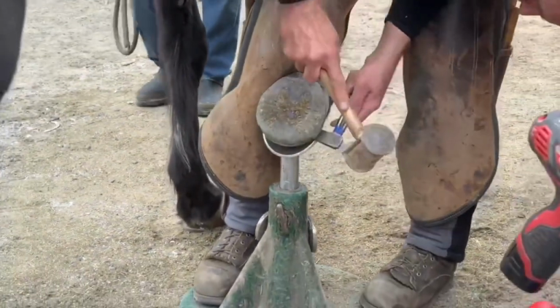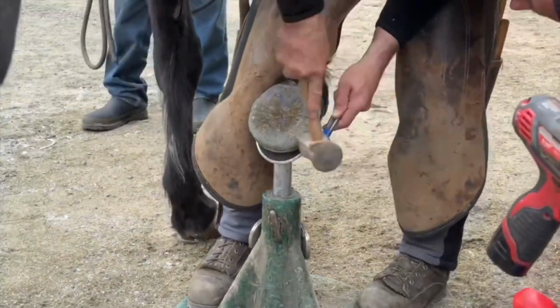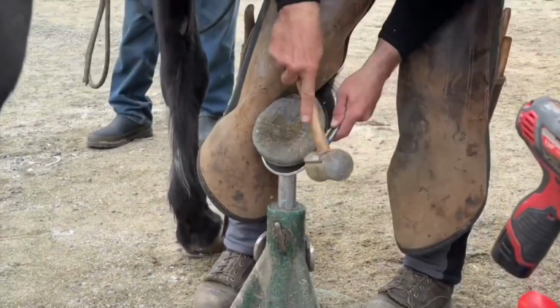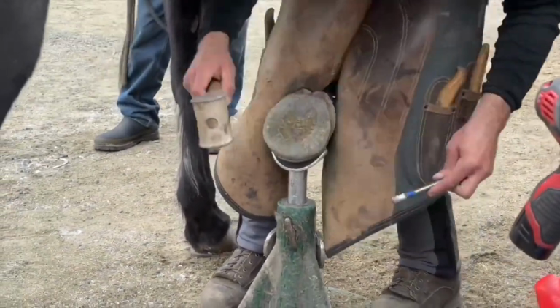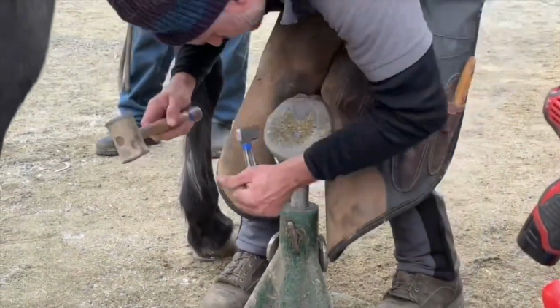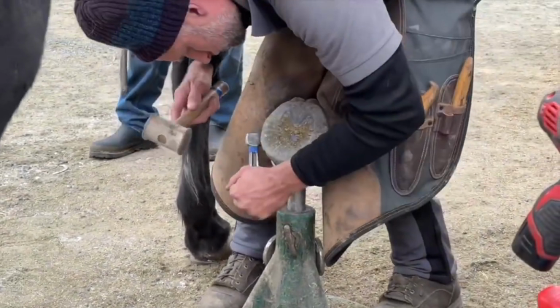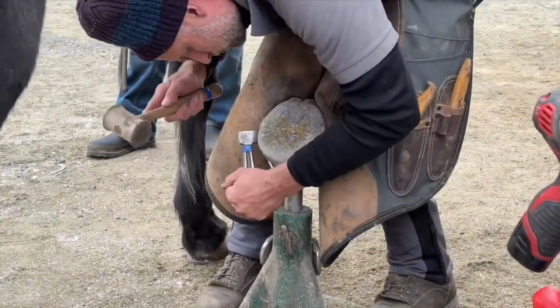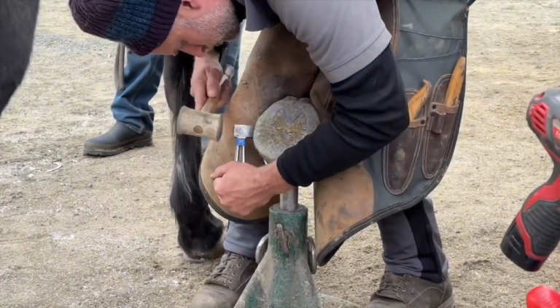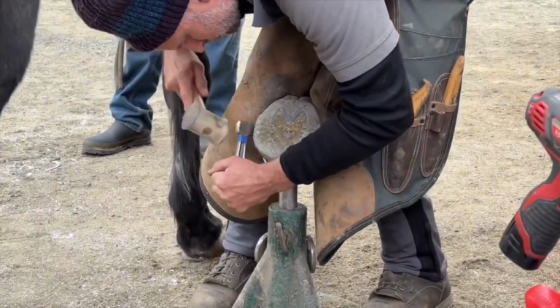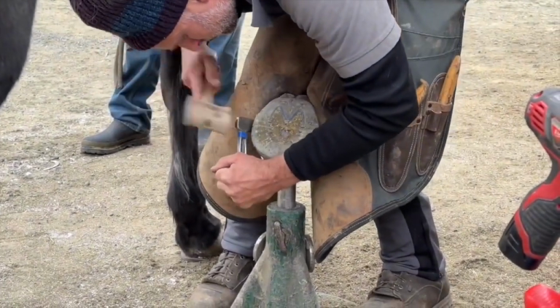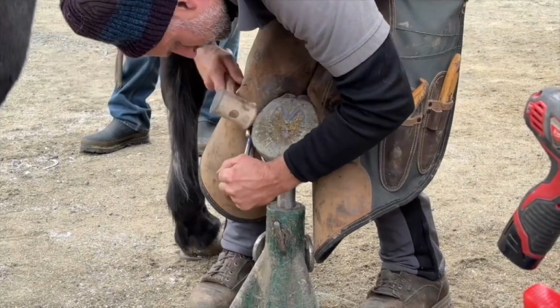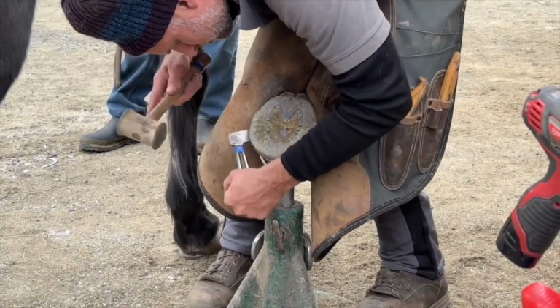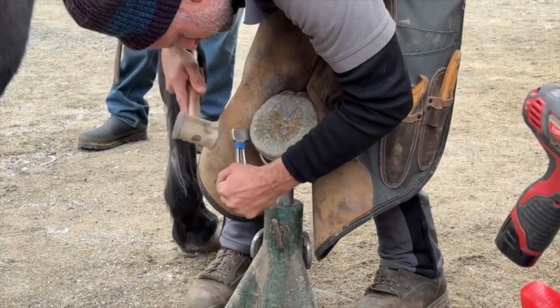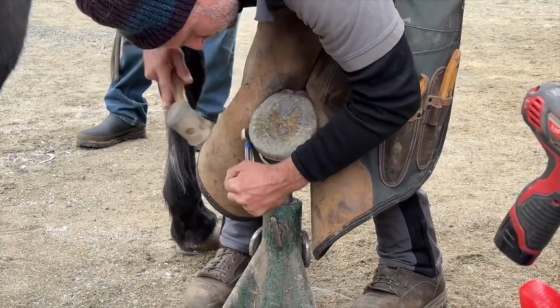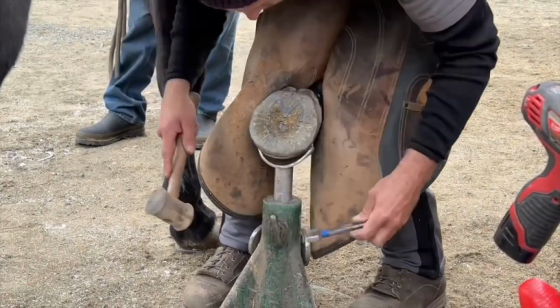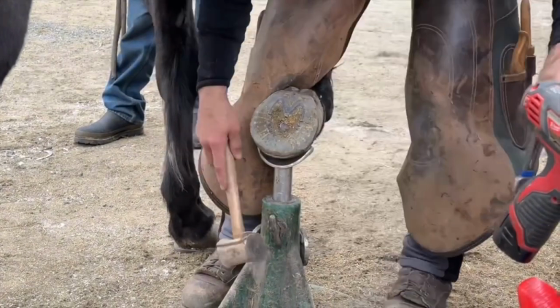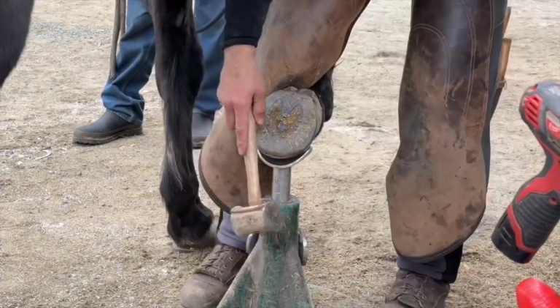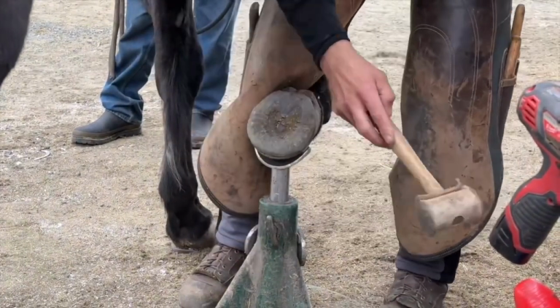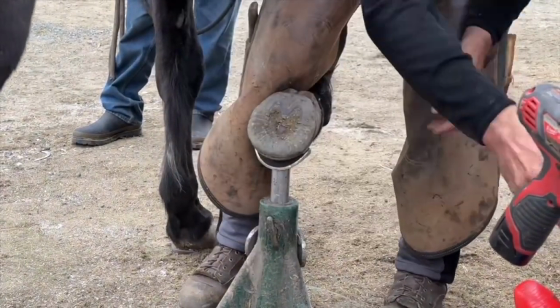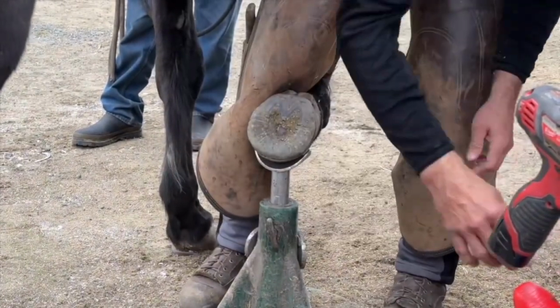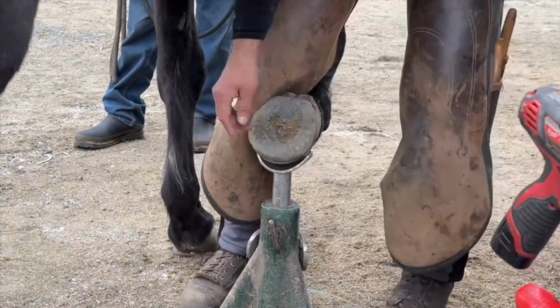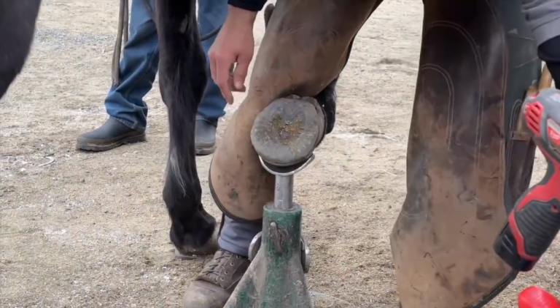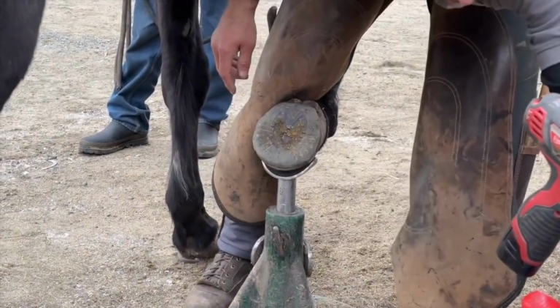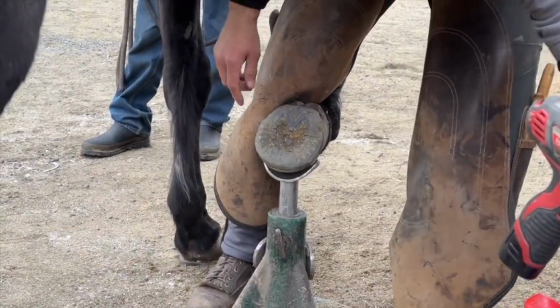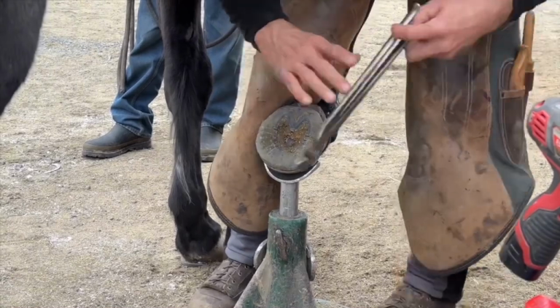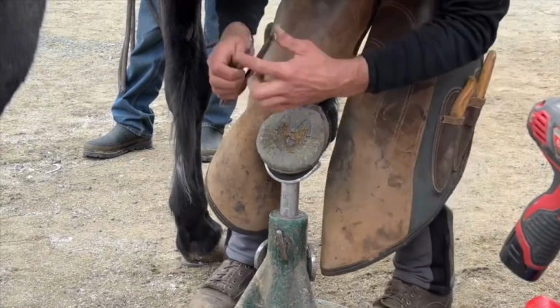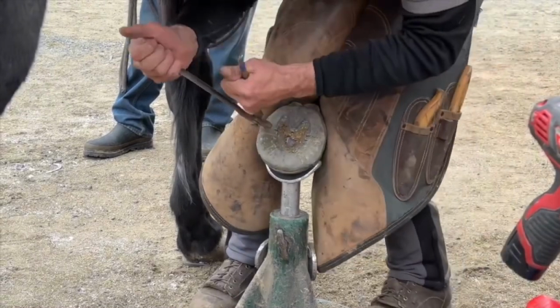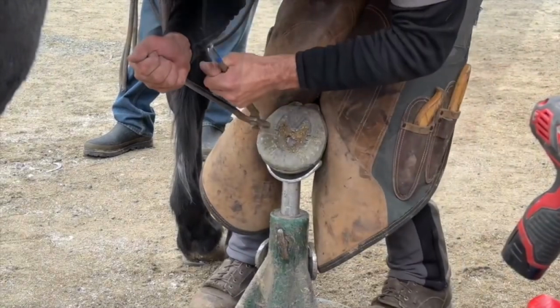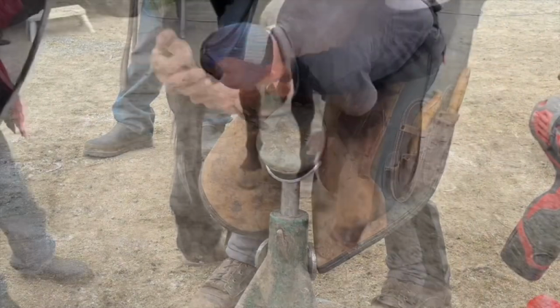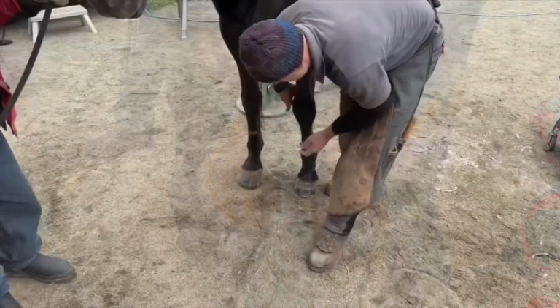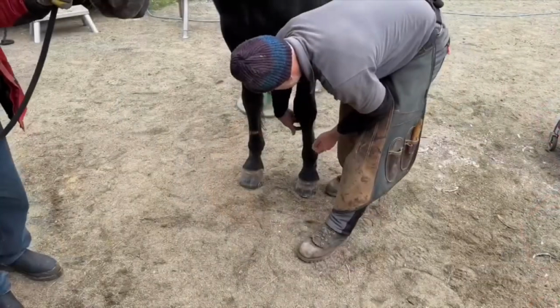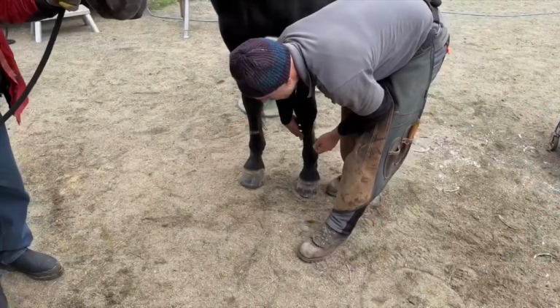Having a tool to allow me to be efficient and save time is really valuable. One of the things I love about the cradle is it not only works well as a hoof stand — it also works well as a post.